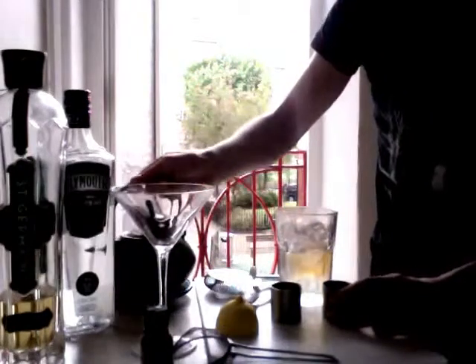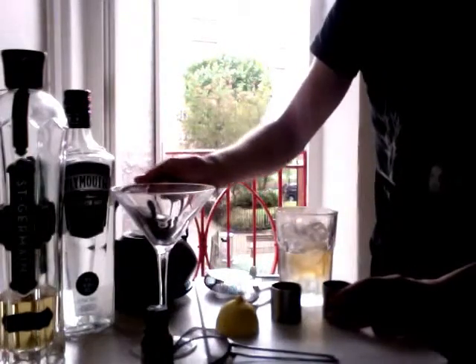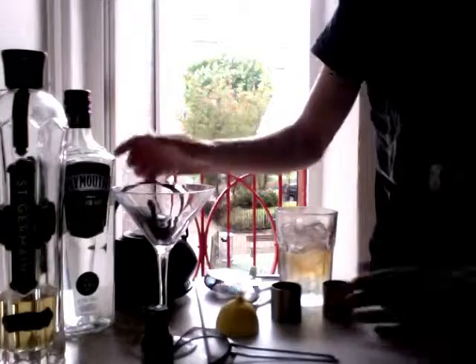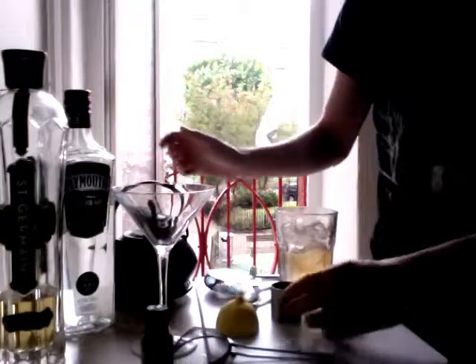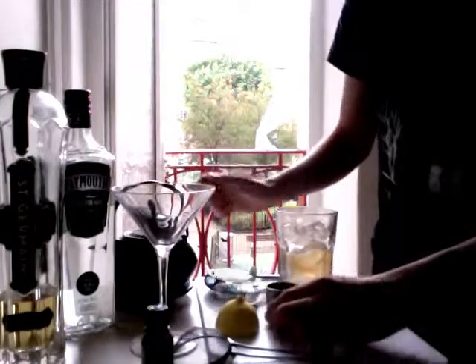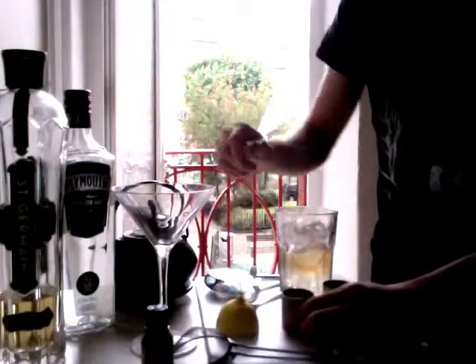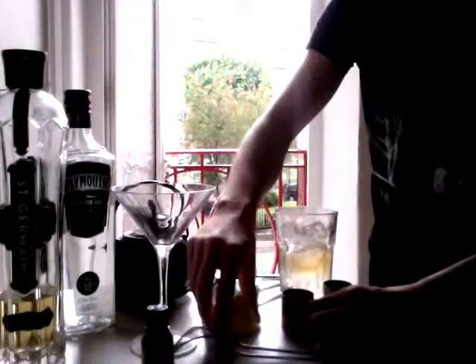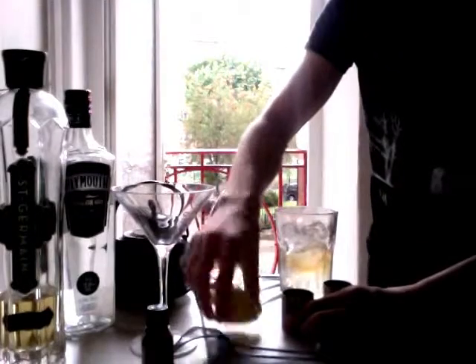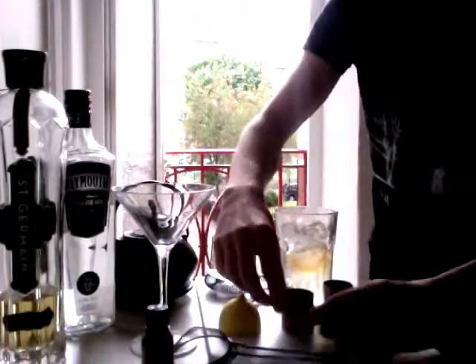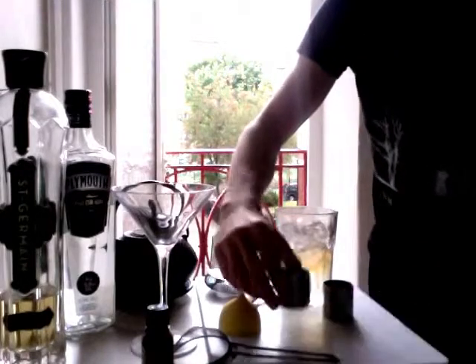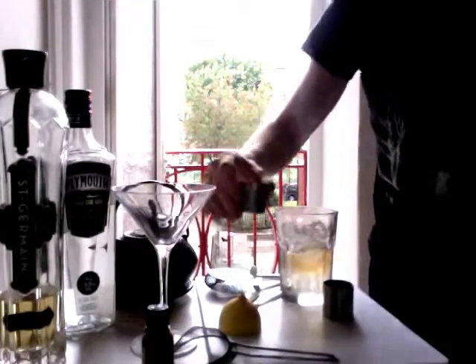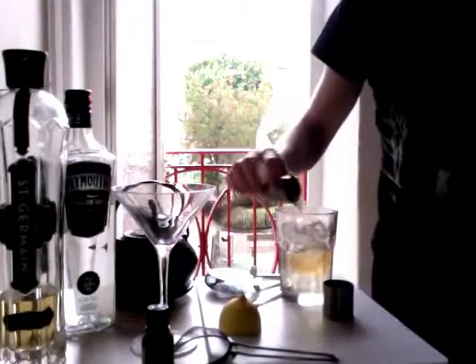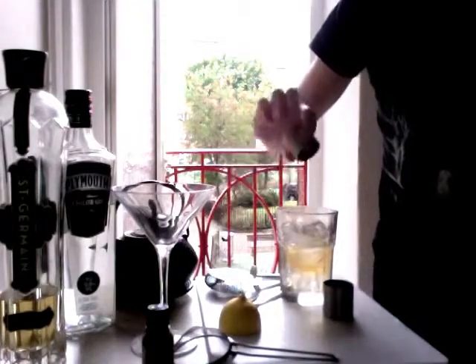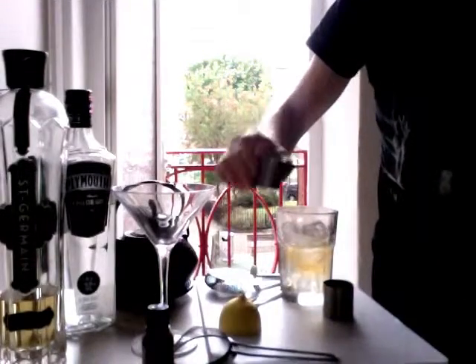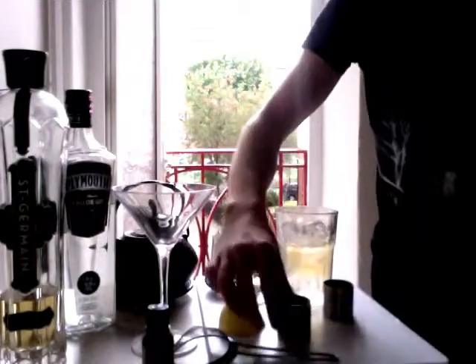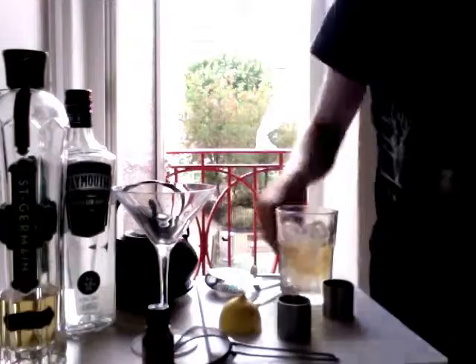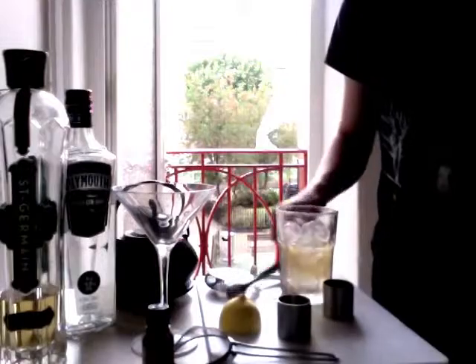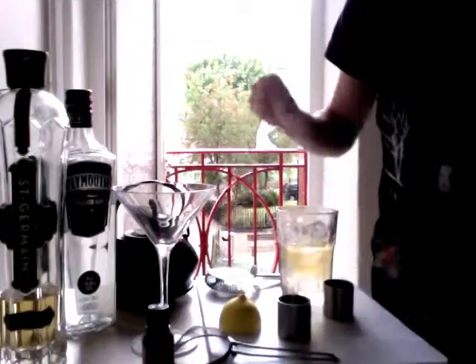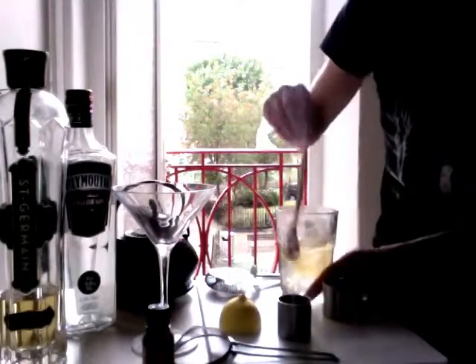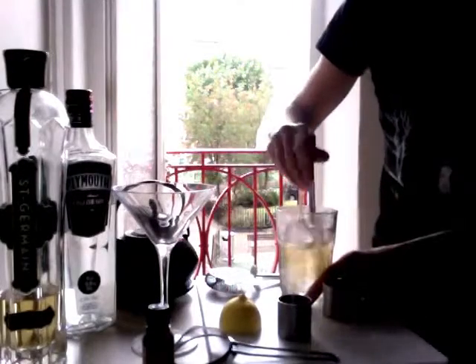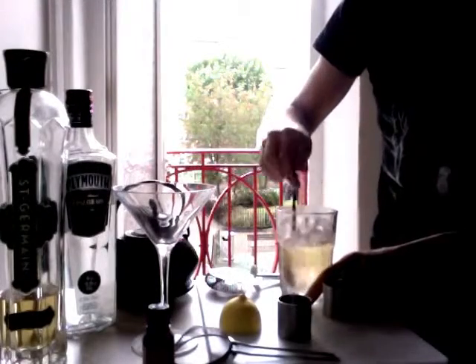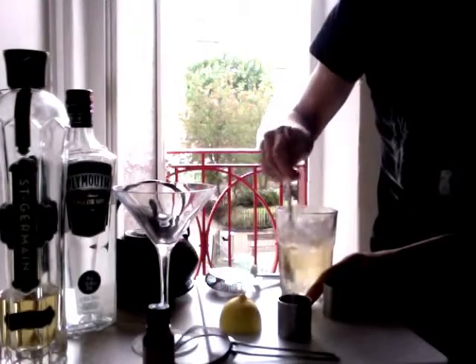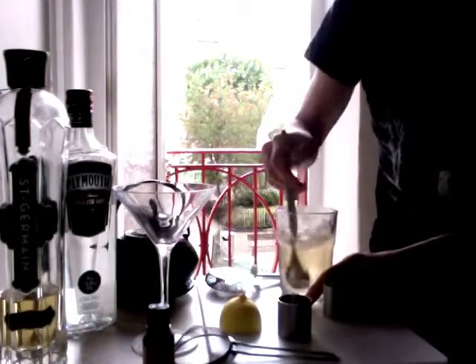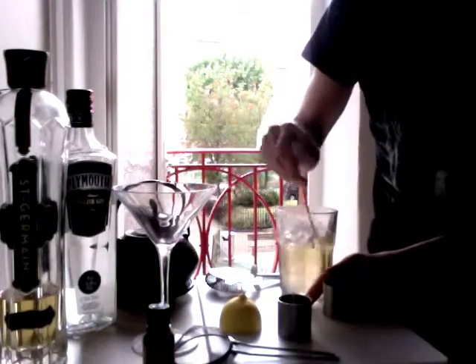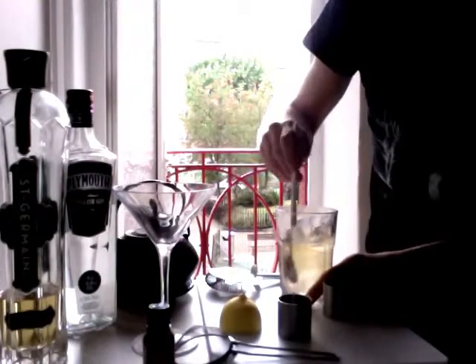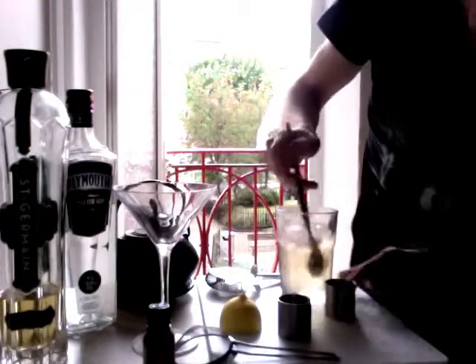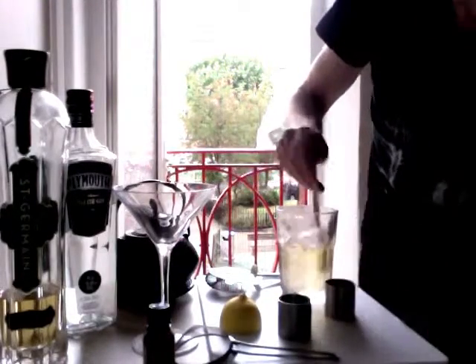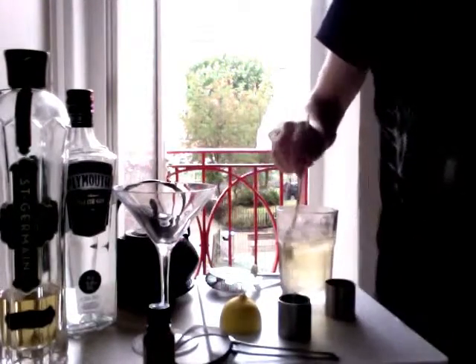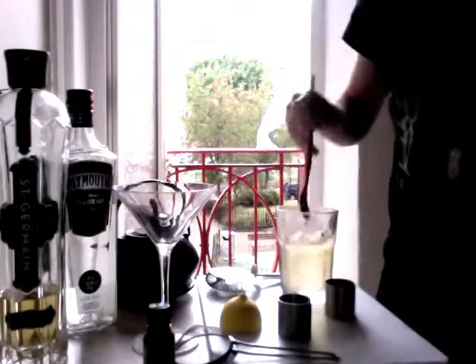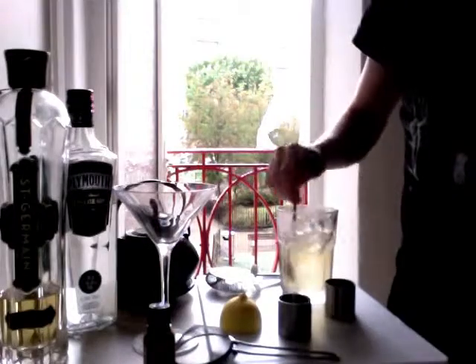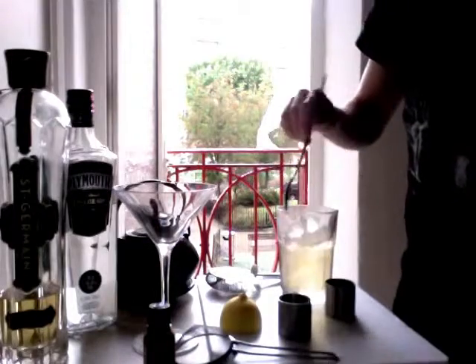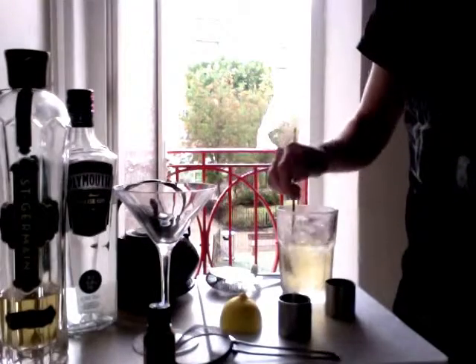And then half a shot of lemon juice that I squeezed from this lemon a second ago. Dump that in. Stir it round with ice. You can shake it but since it's nearly clear, stir it.